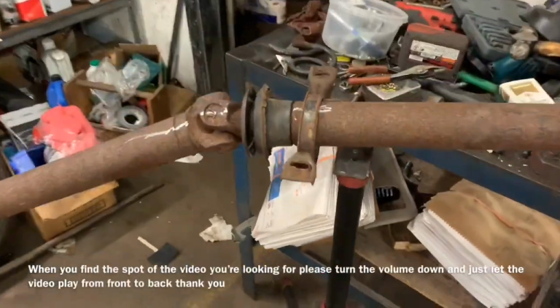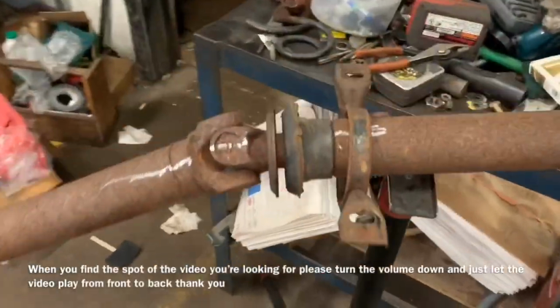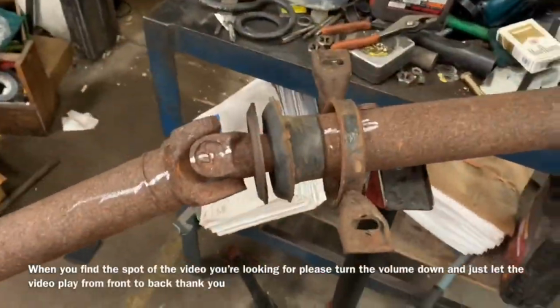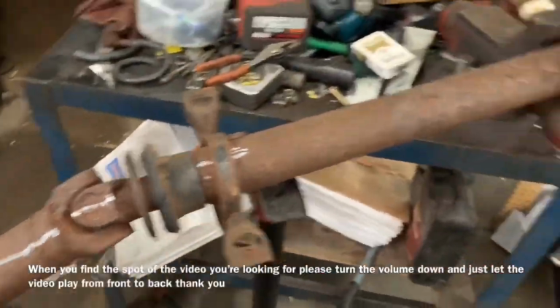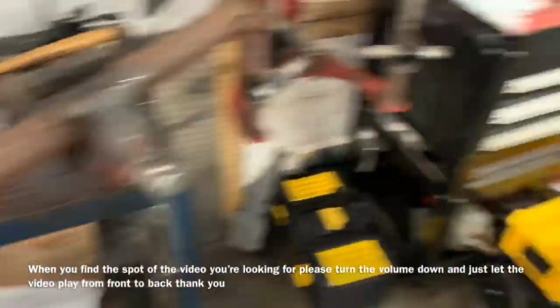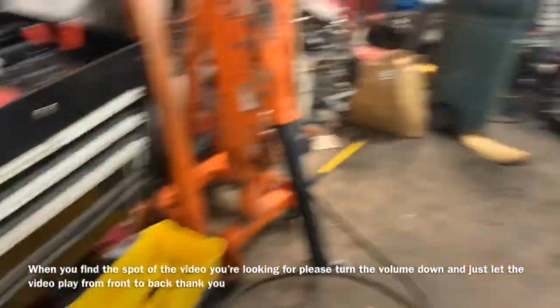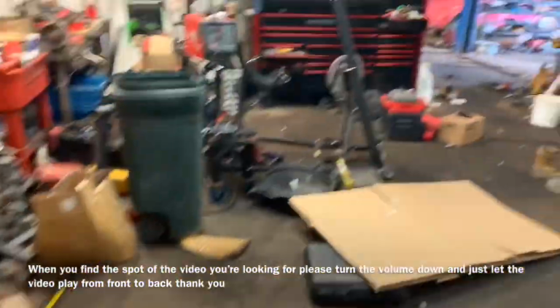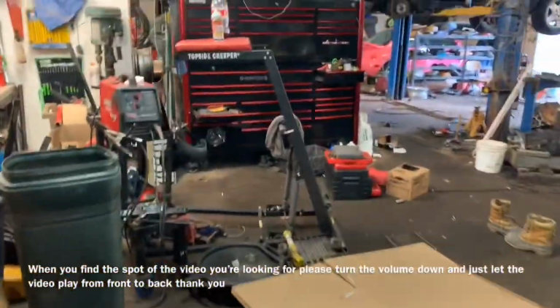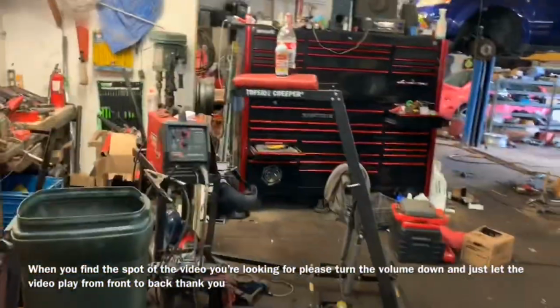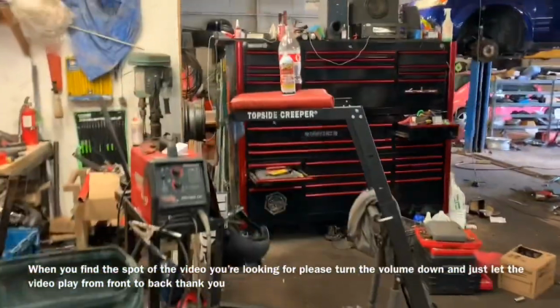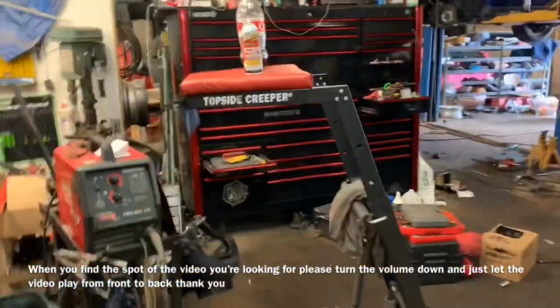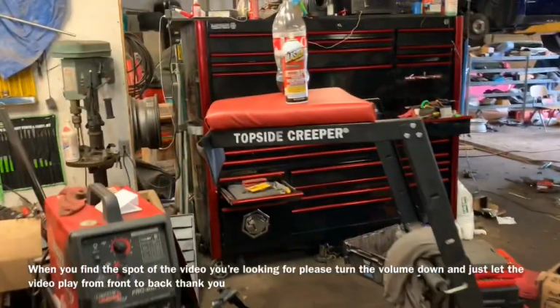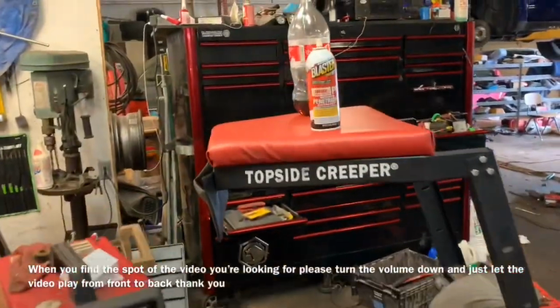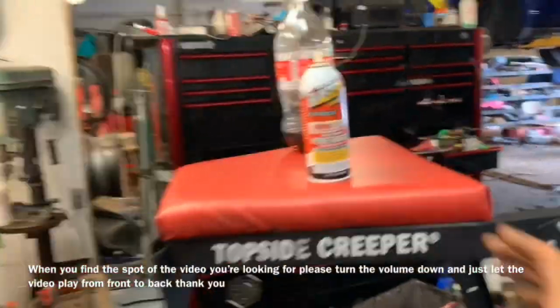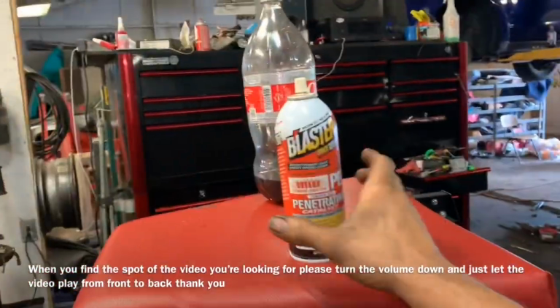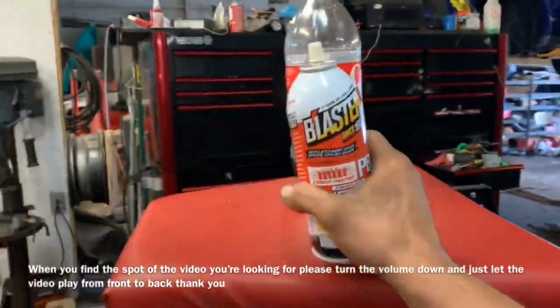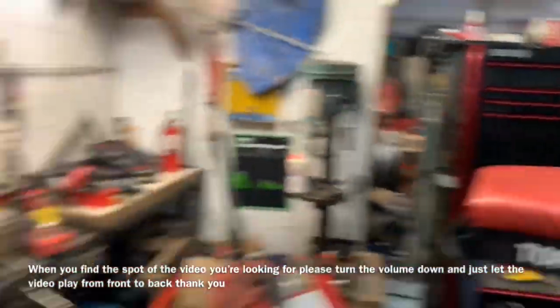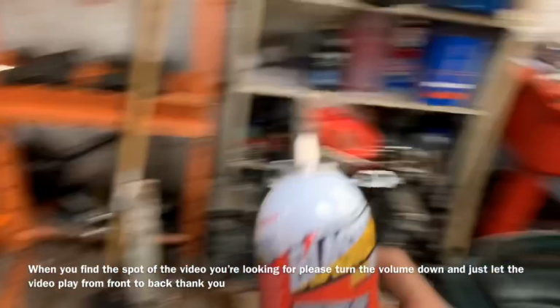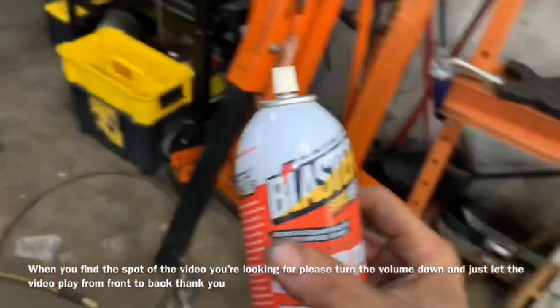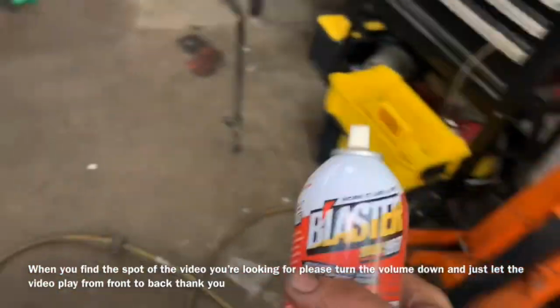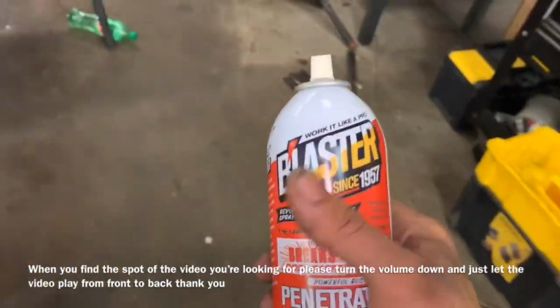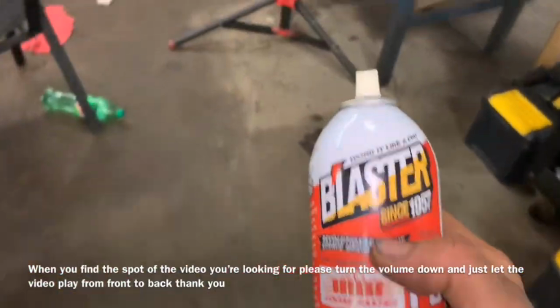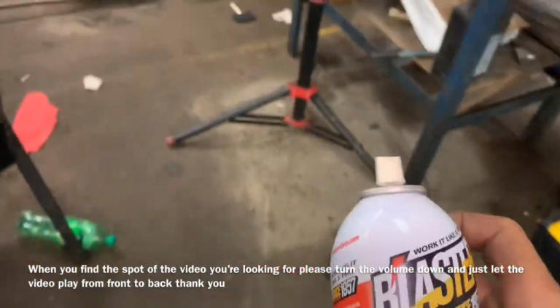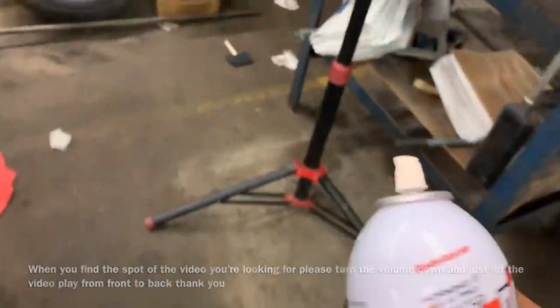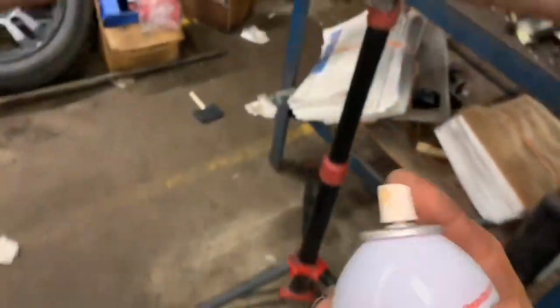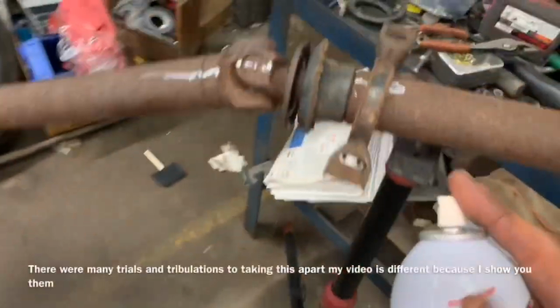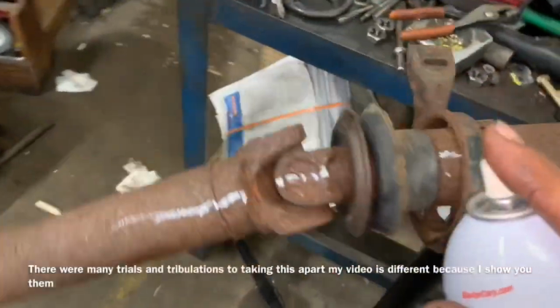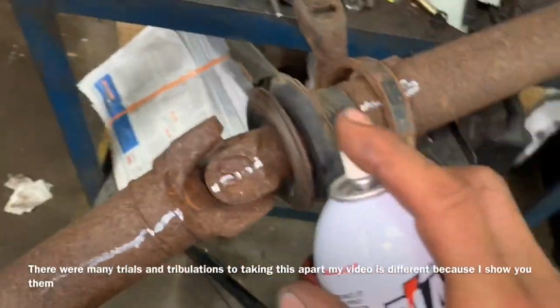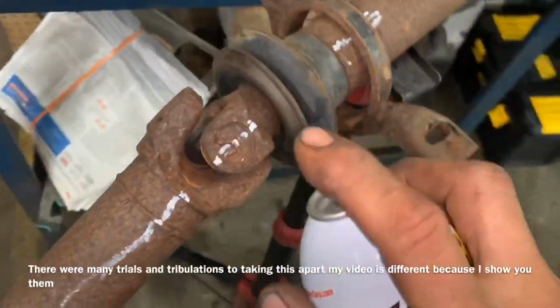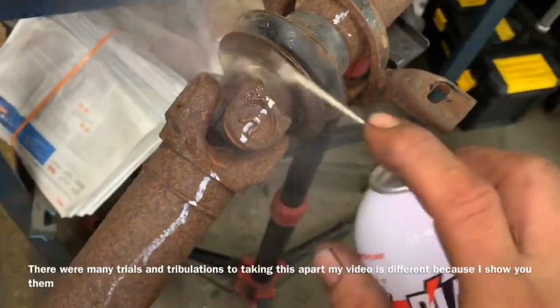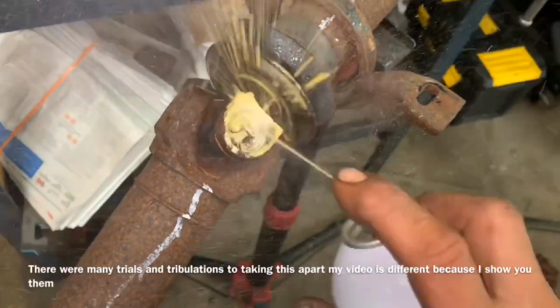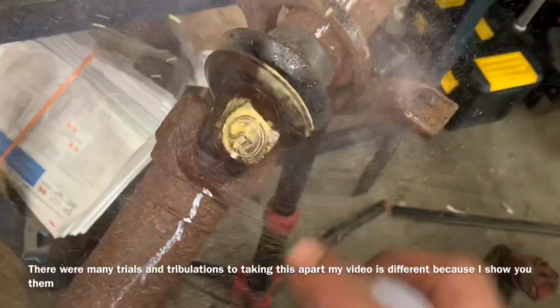Hey folks, this is Clay with Clay's AC and Auto Repair and Clay Motion here in Grand Rapids, Michigan, and this is the Clay Way. If this video is helpful, please consider subscribing, clicking the notifications, sharing my videos, sending me that sweet thumbs up.